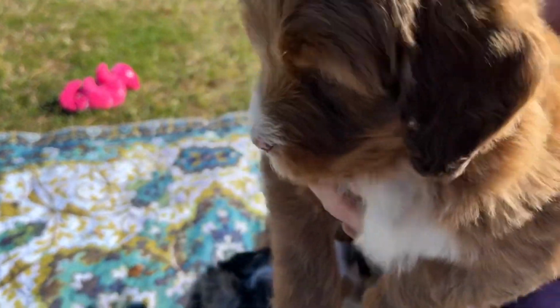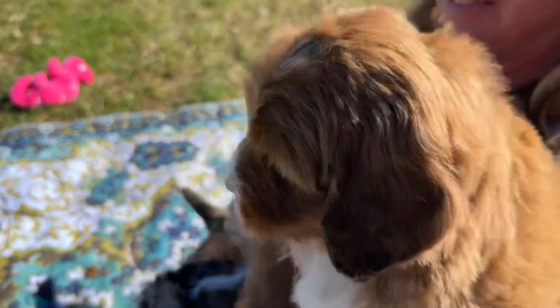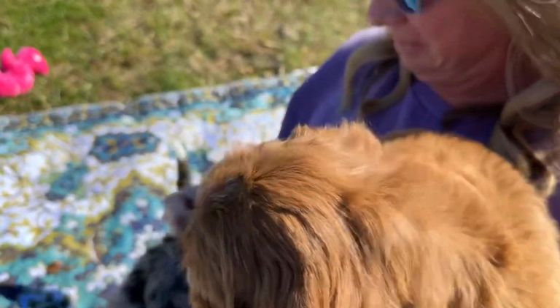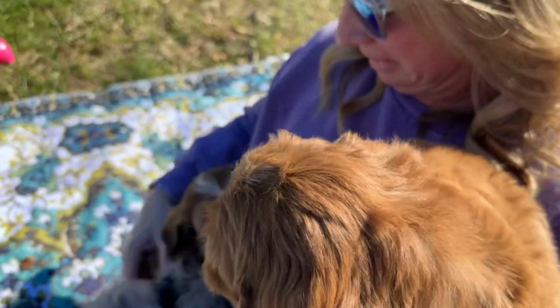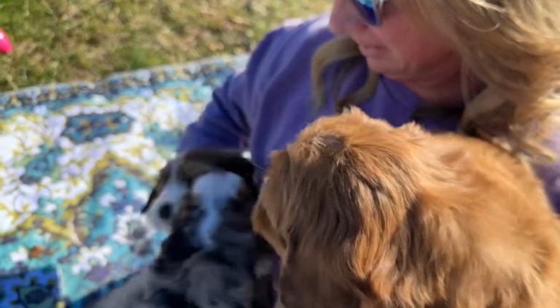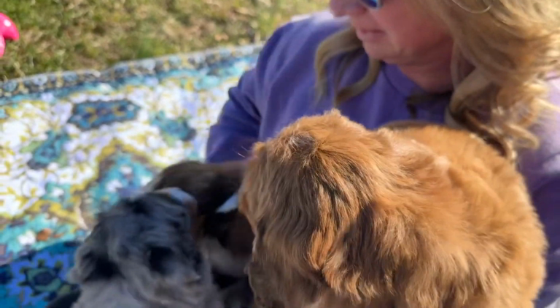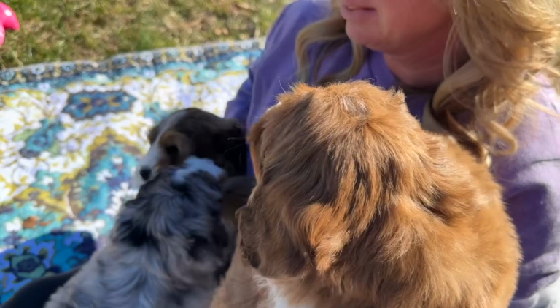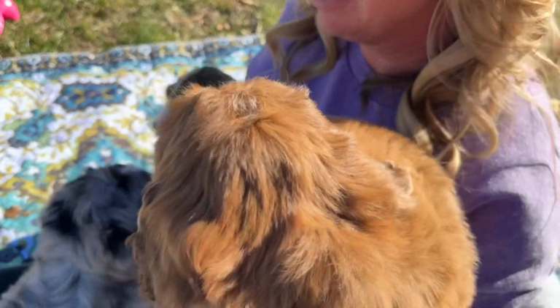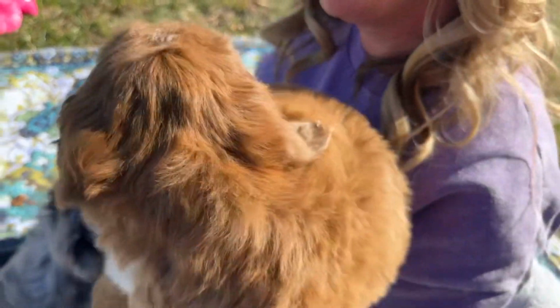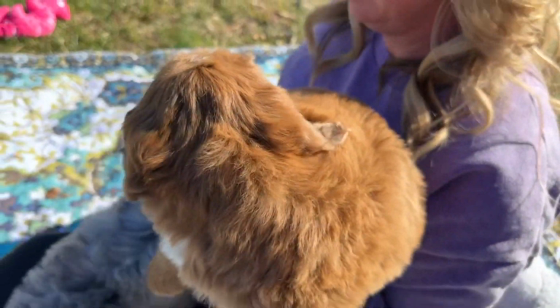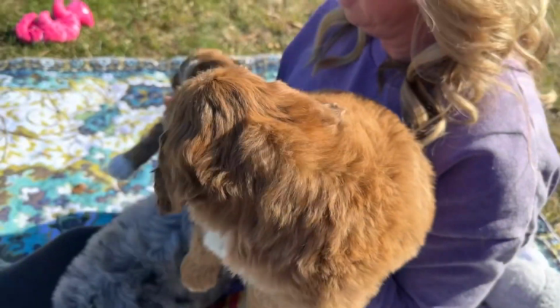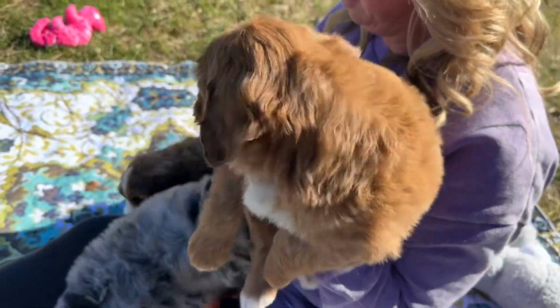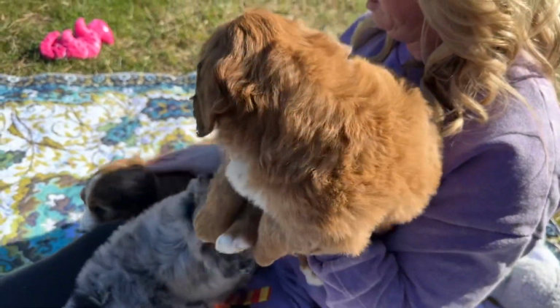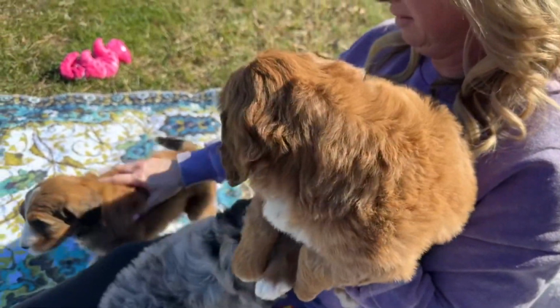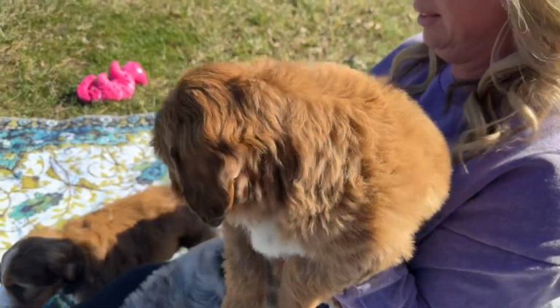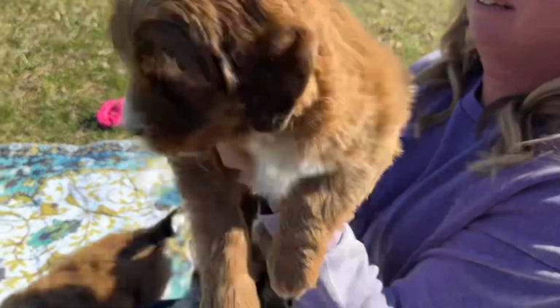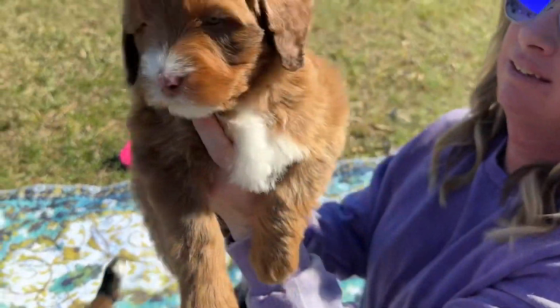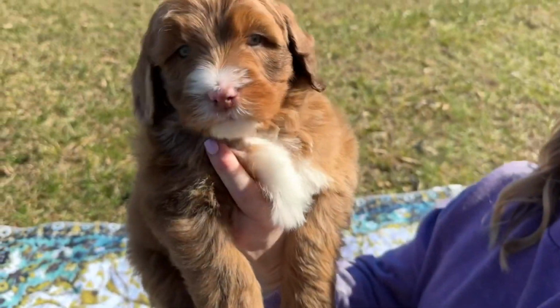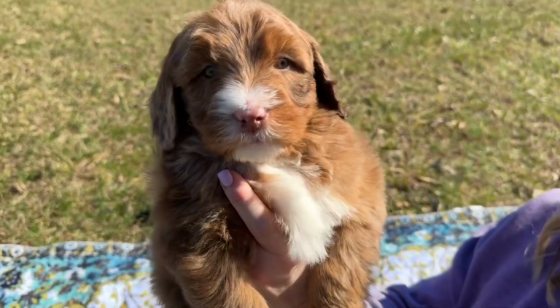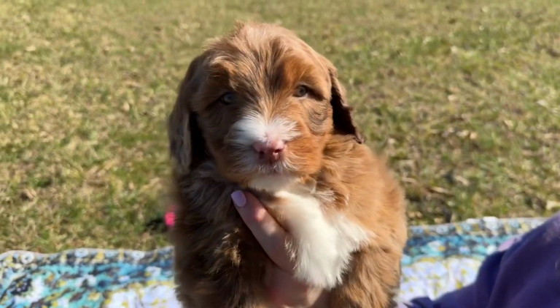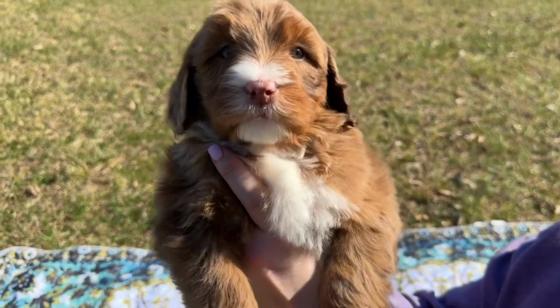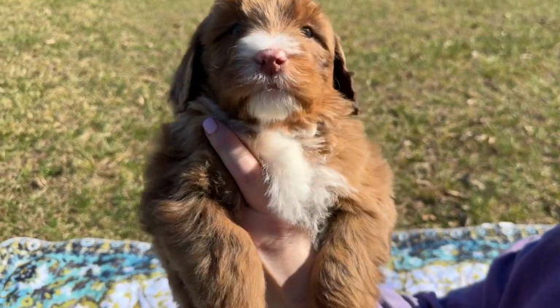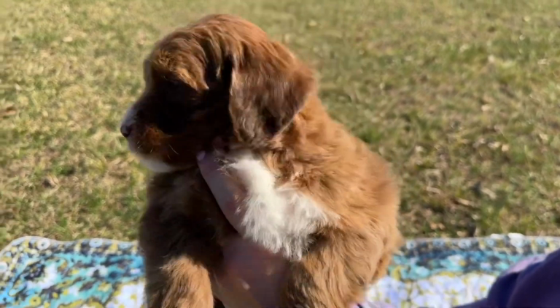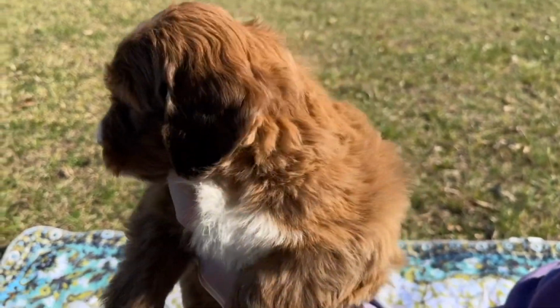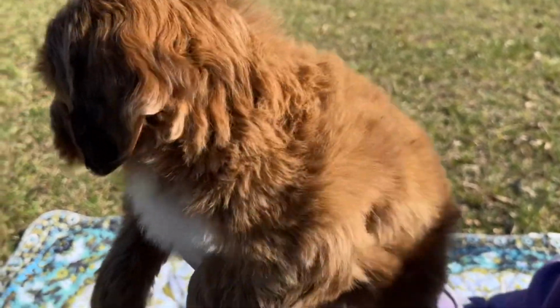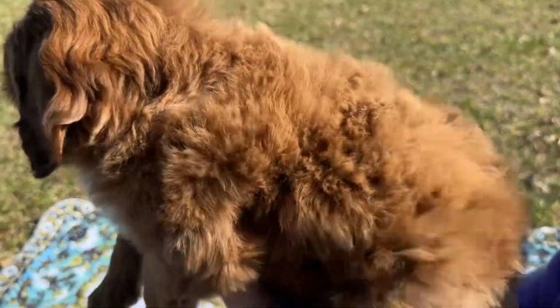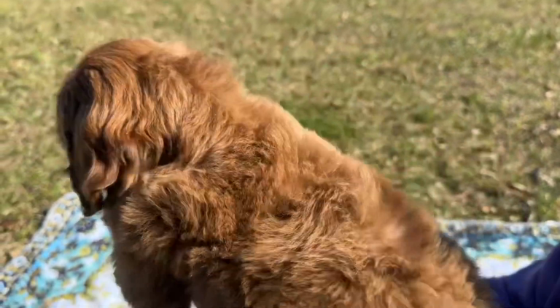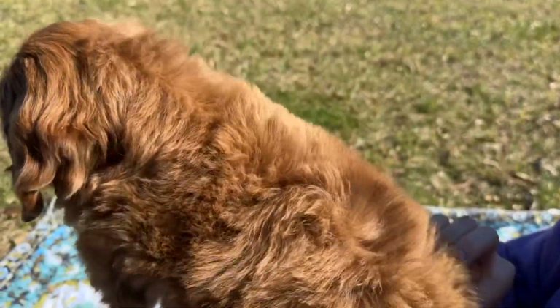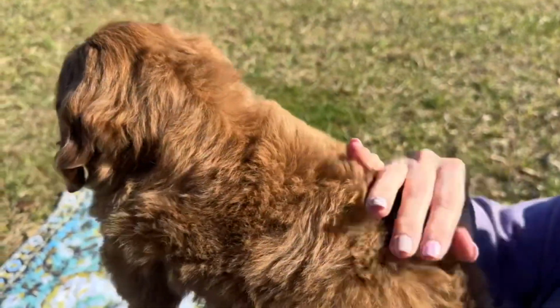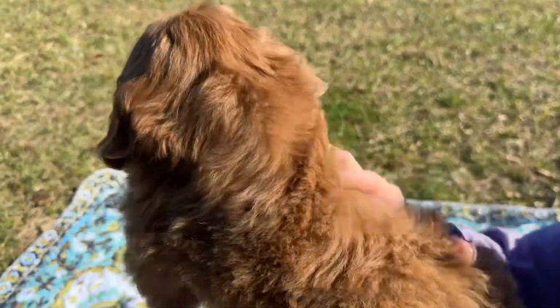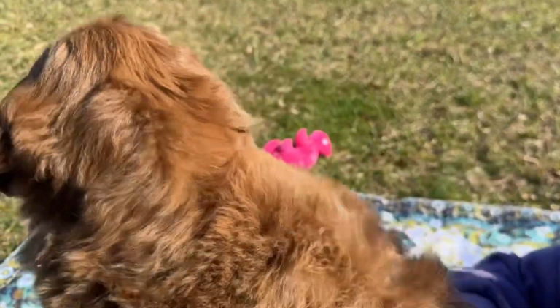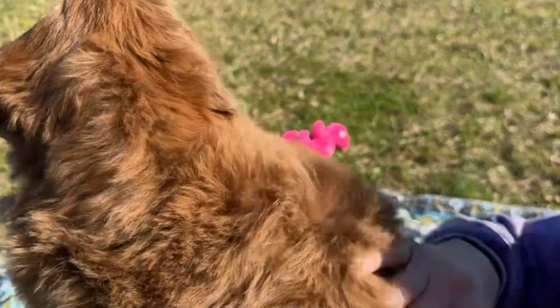Kit Kat can't get close enough — she's been wanting more hugs ever since we did her video. But this is Reesey's video. She's brown-based, so her nose will be brown.